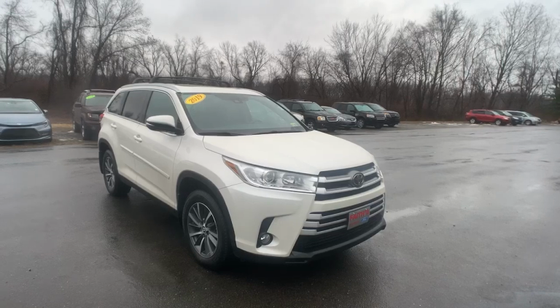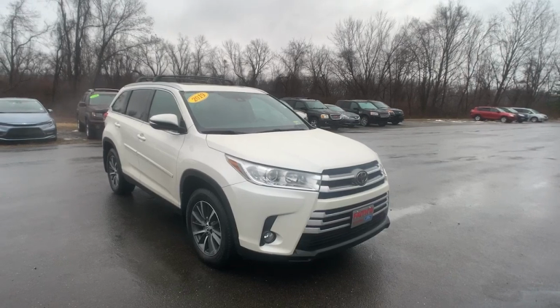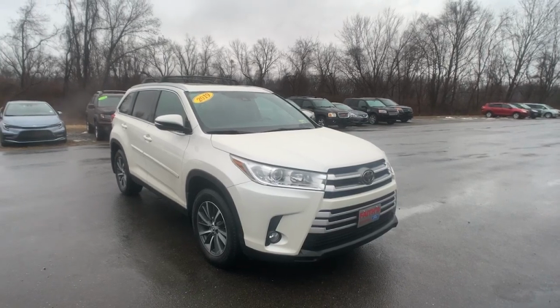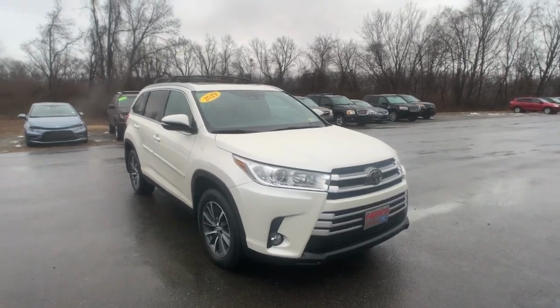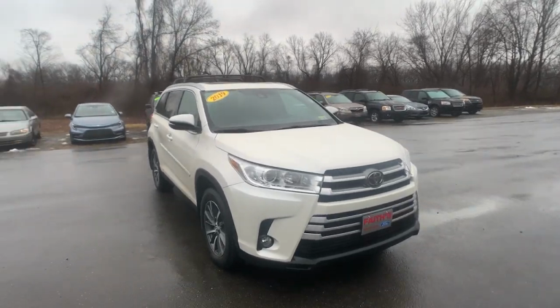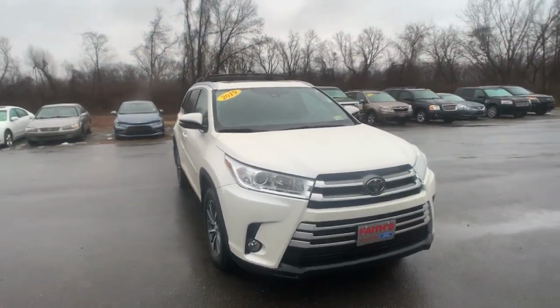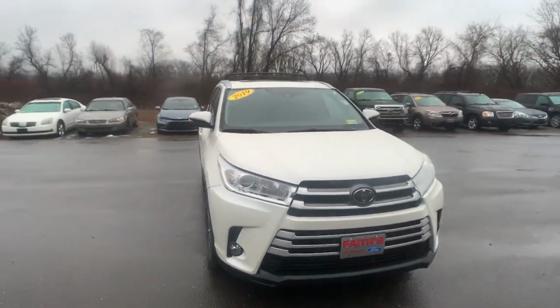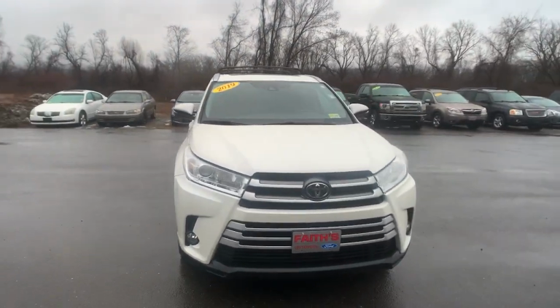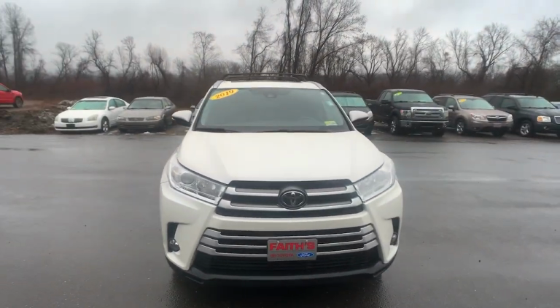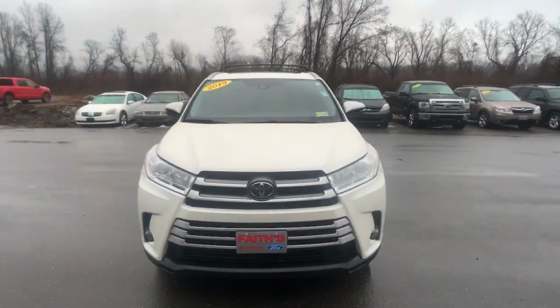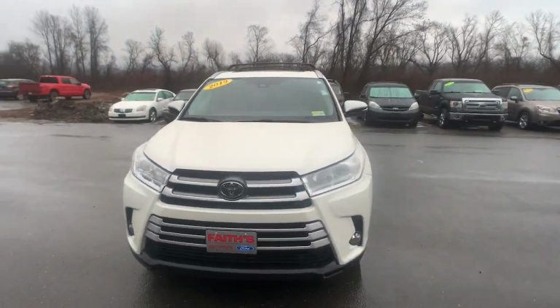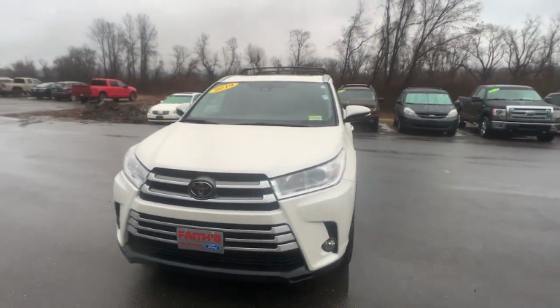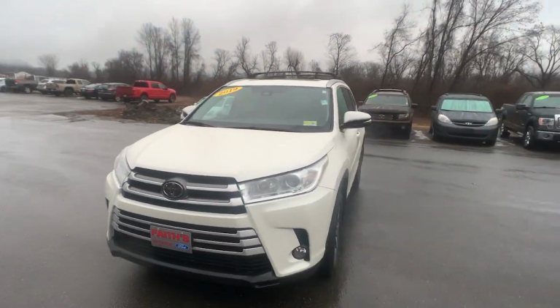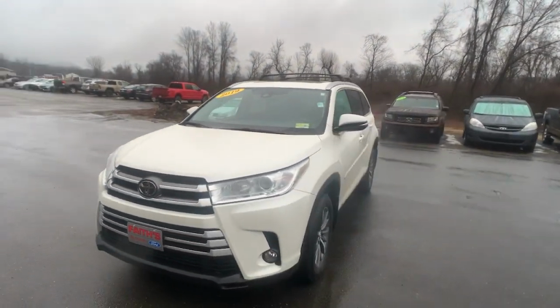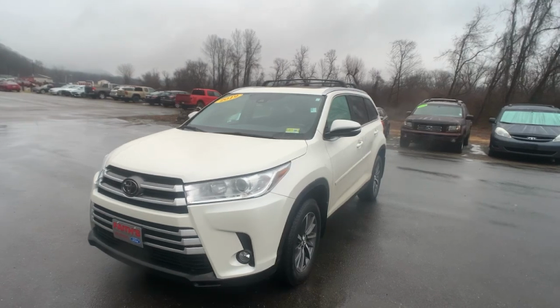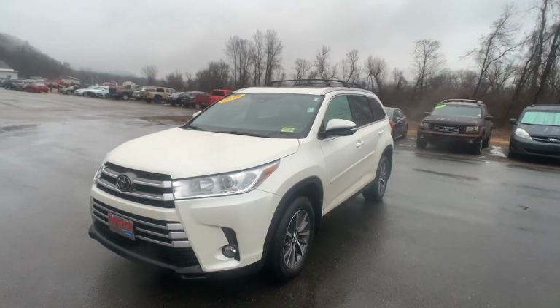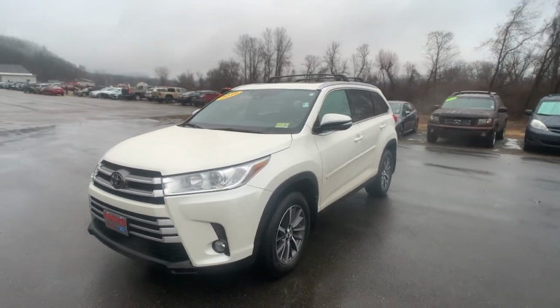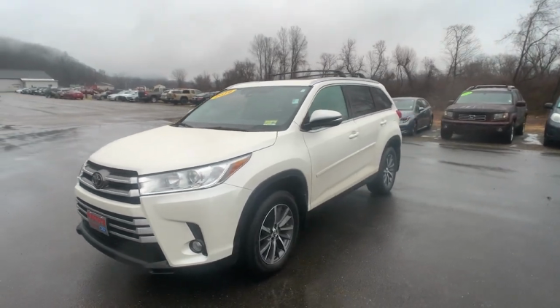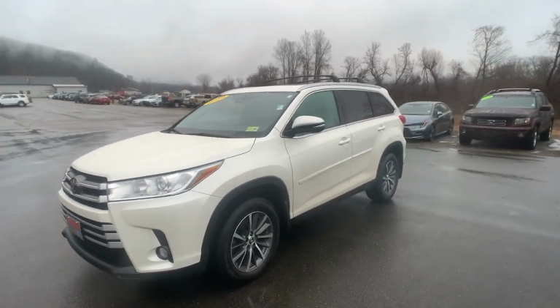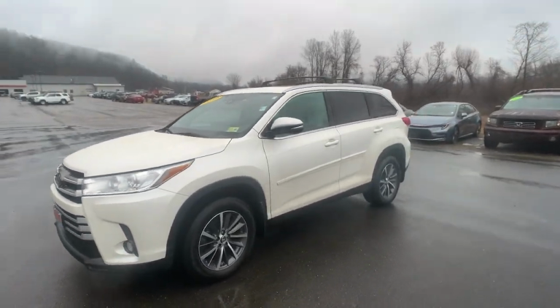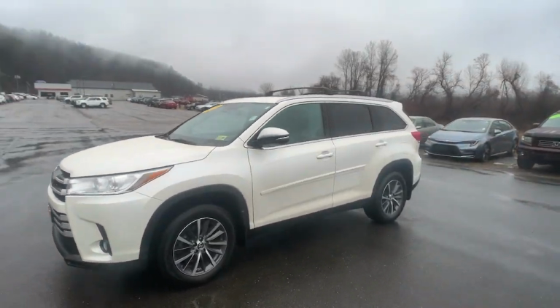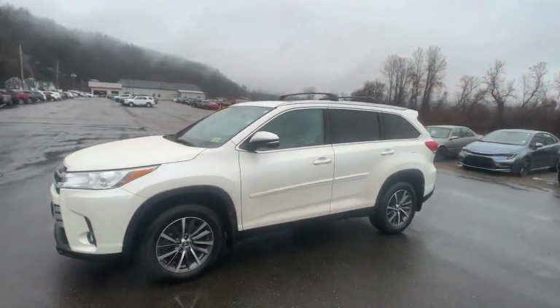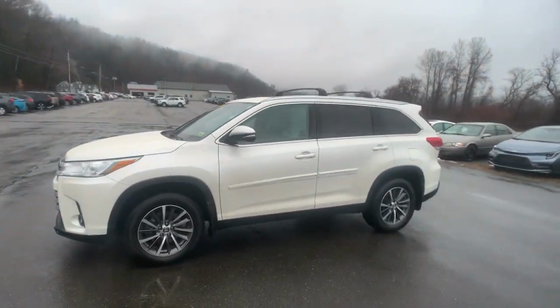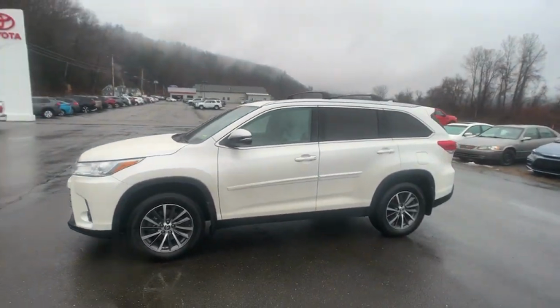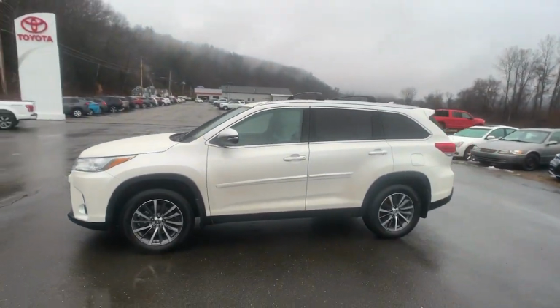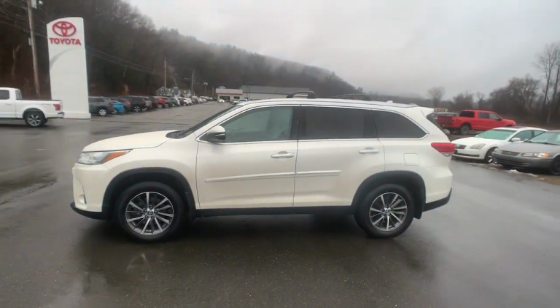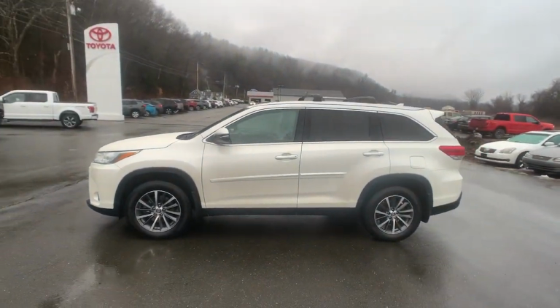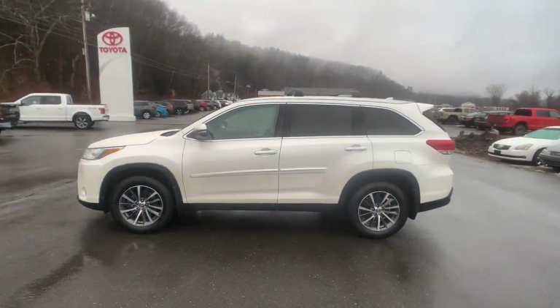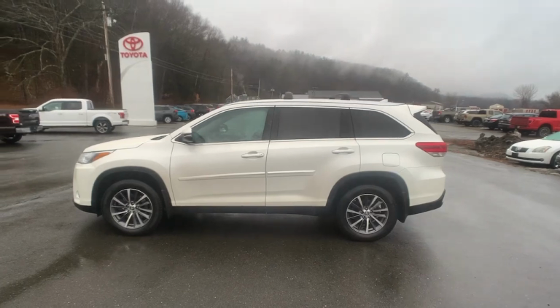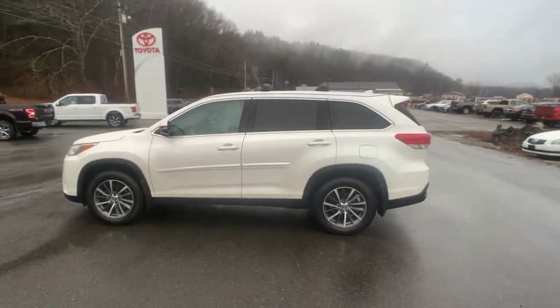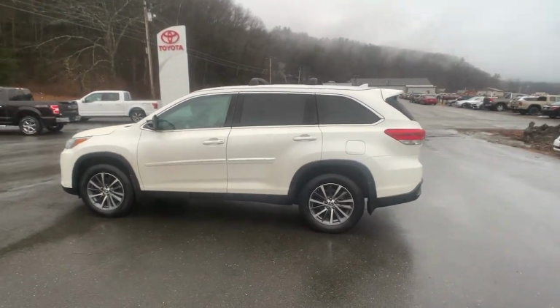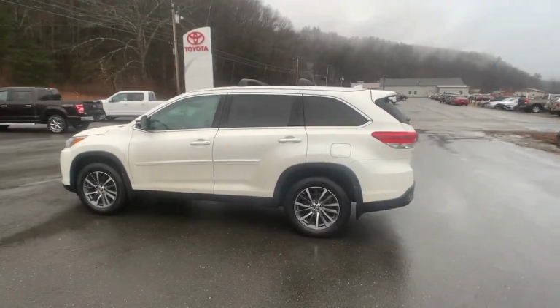You just found the 2019 Toyota Highlander. With less than 35,000 miles on it, give your family this spacious, efficient Highlander and start building your road trip memories.